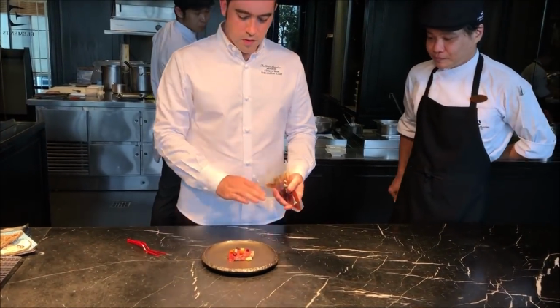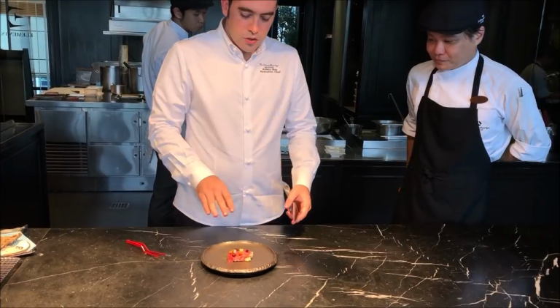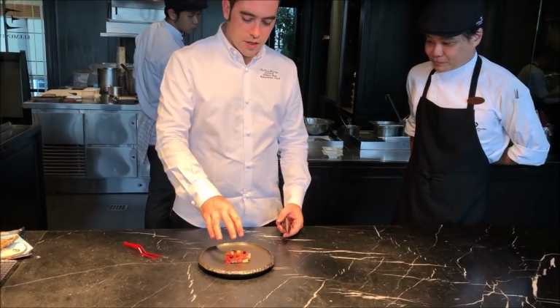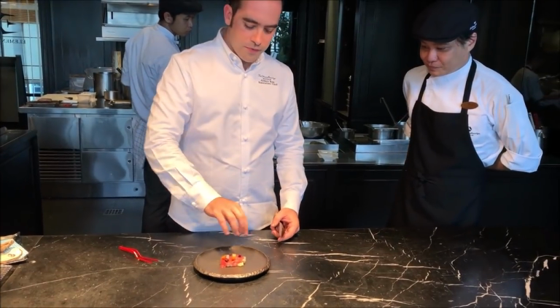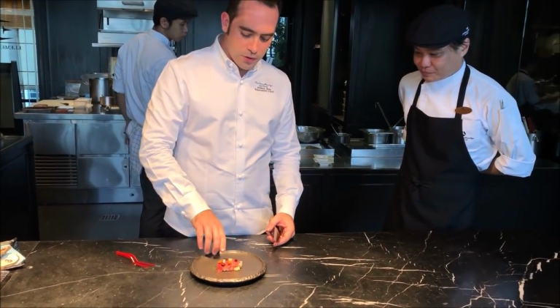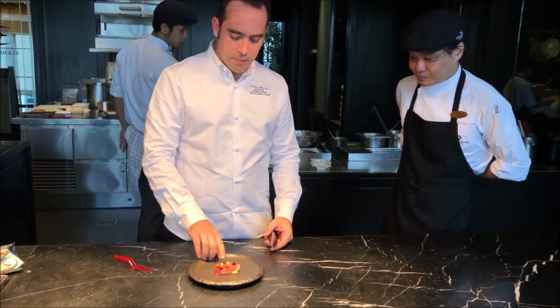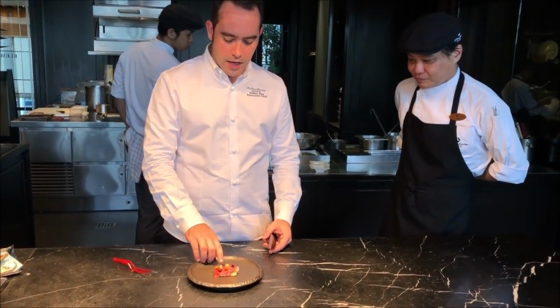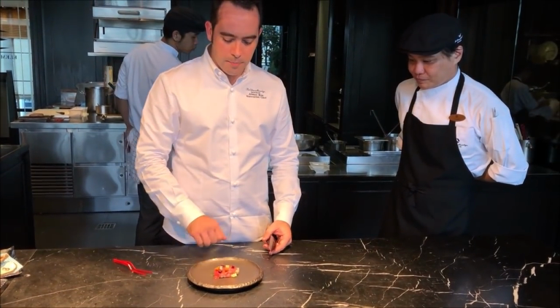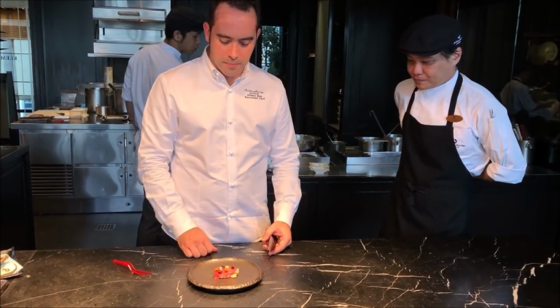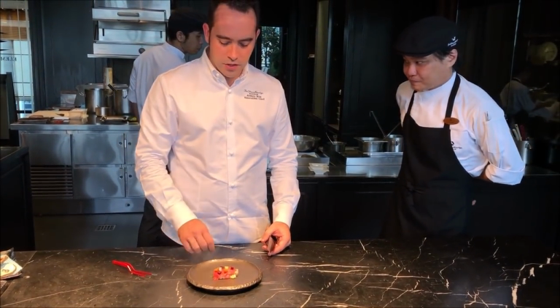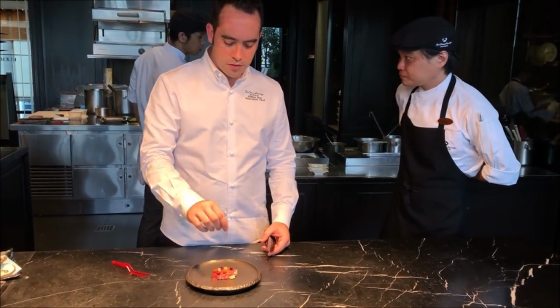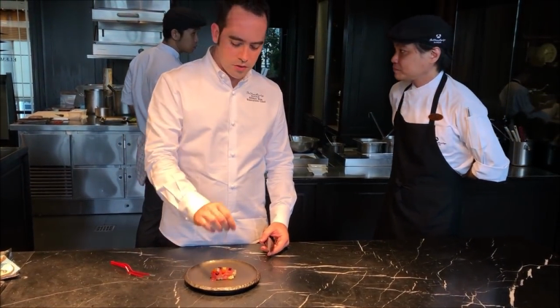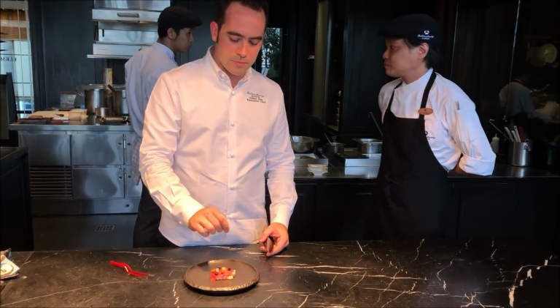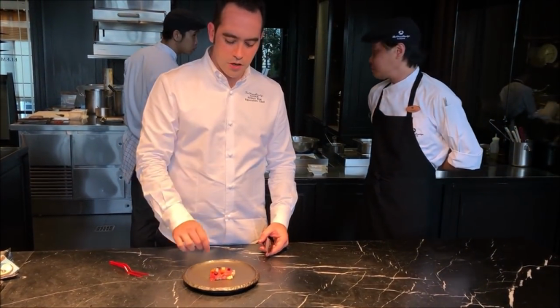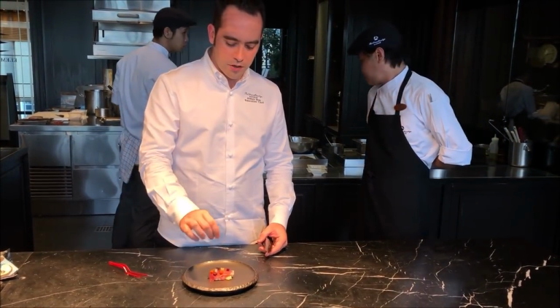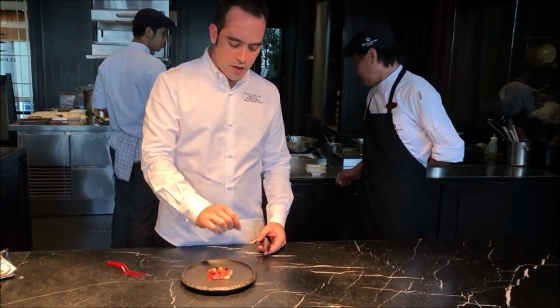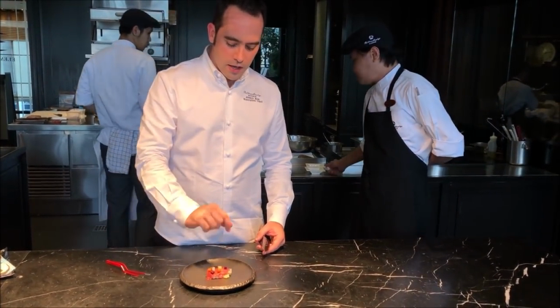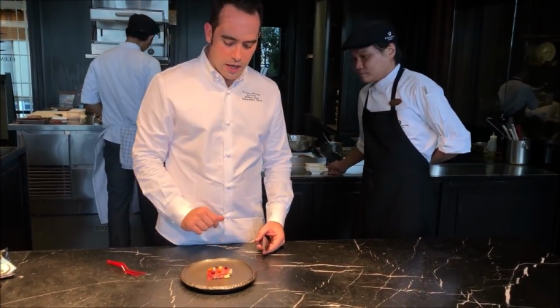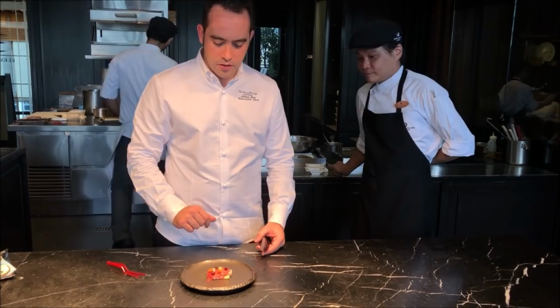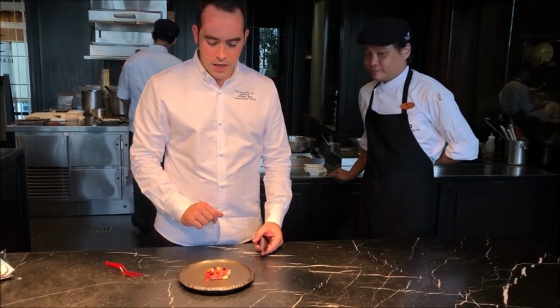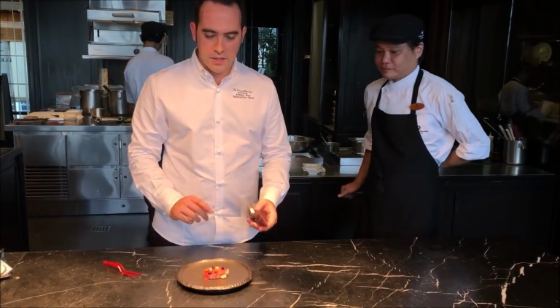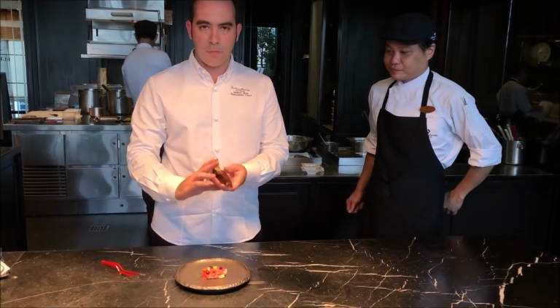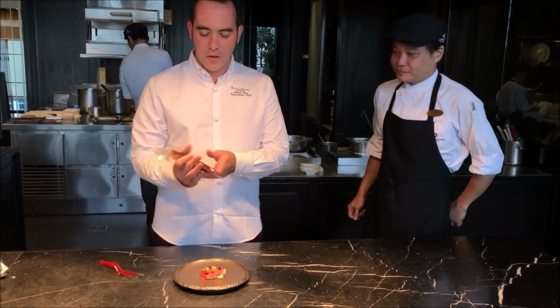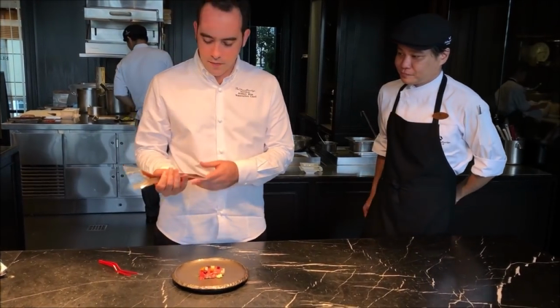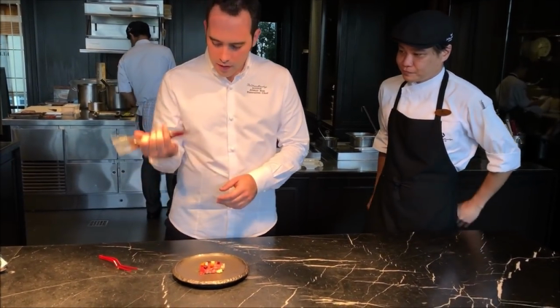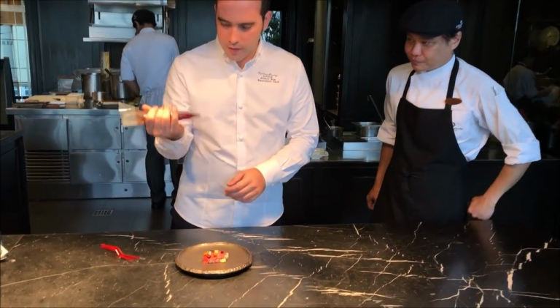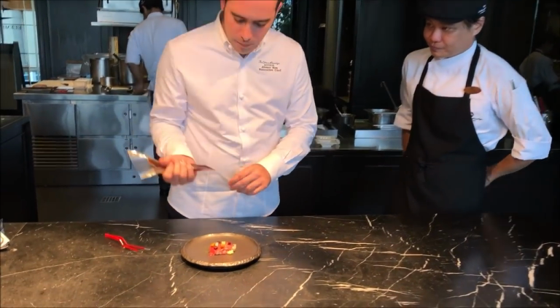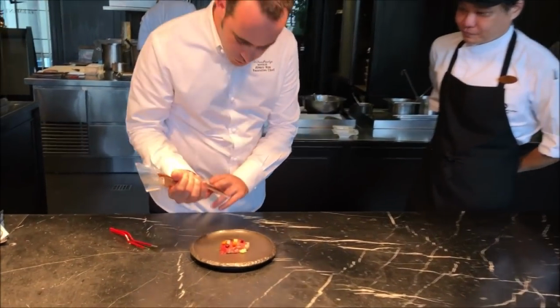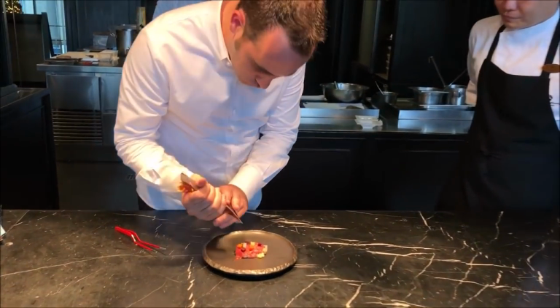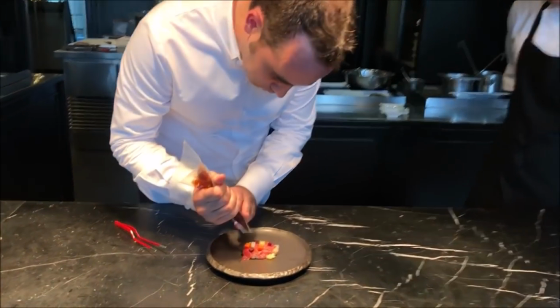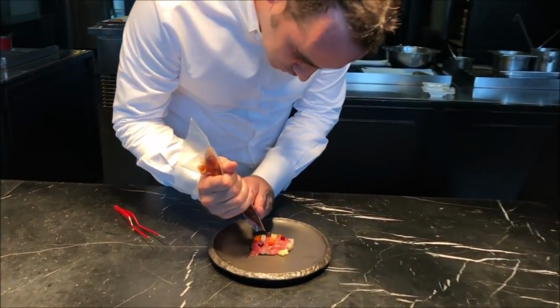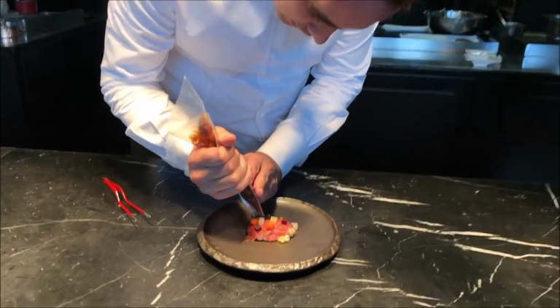So then we finish with some pickled vegetables, some spring onion, some shiso powder, and here is some ponzu gel.